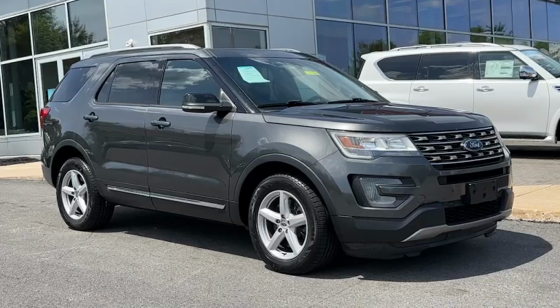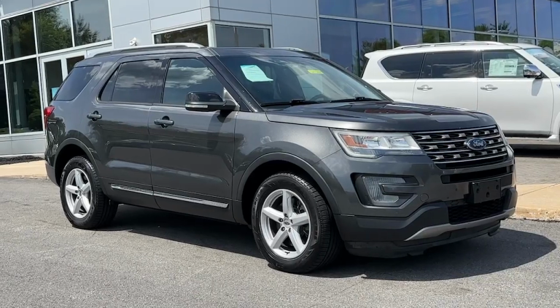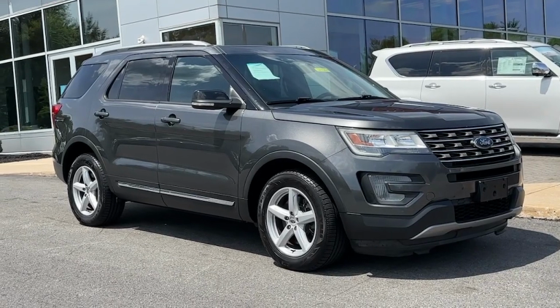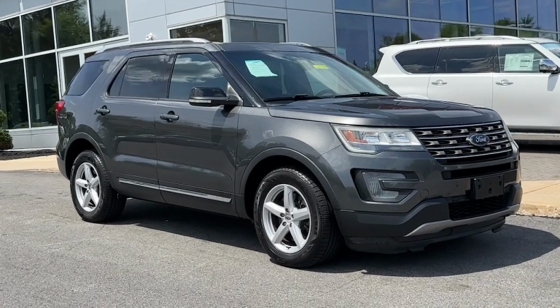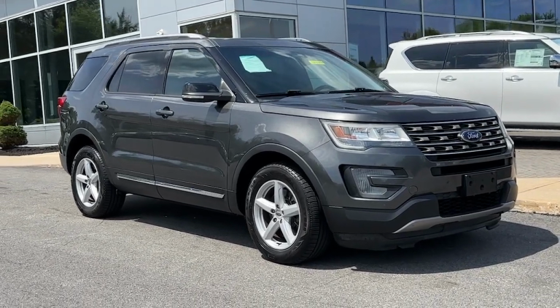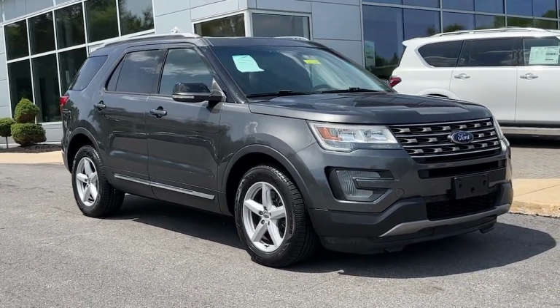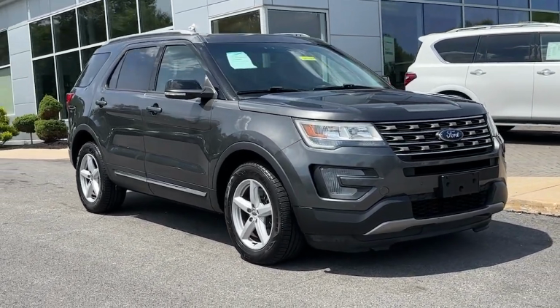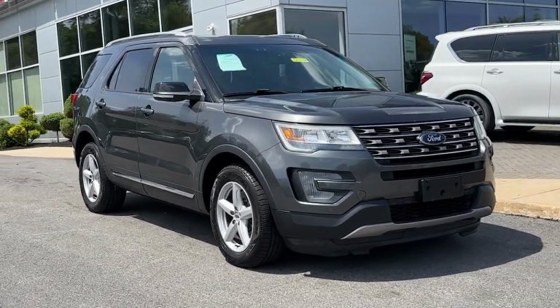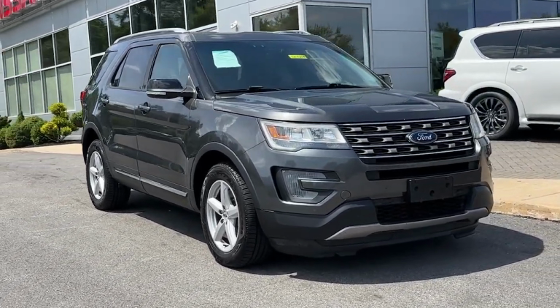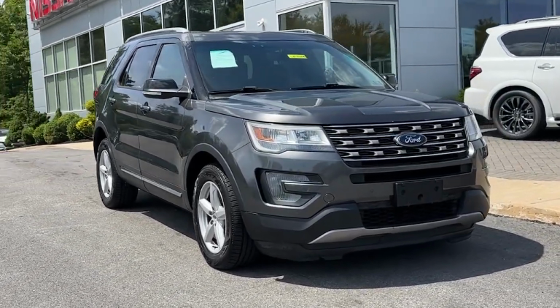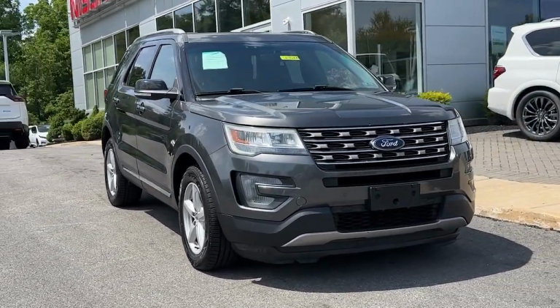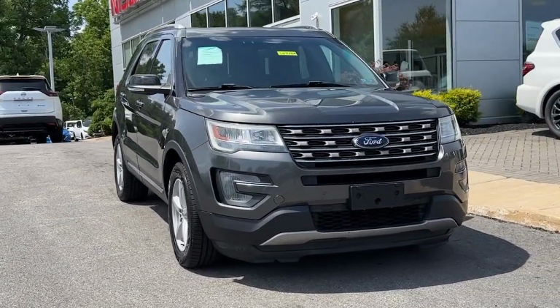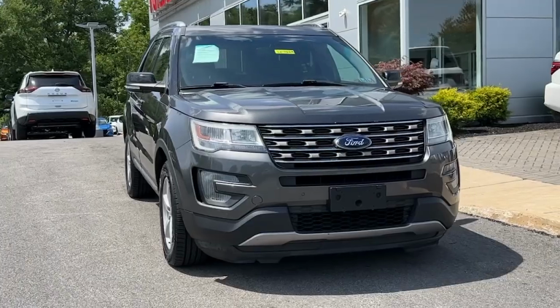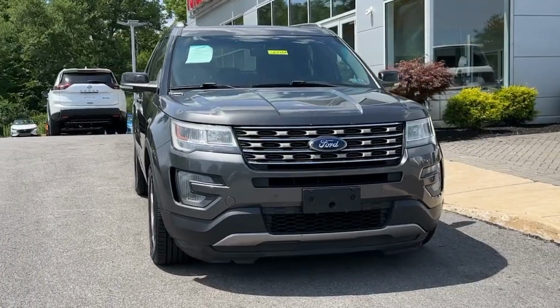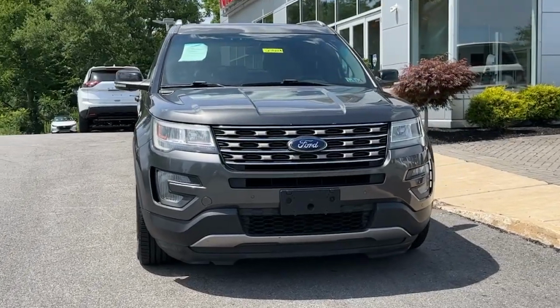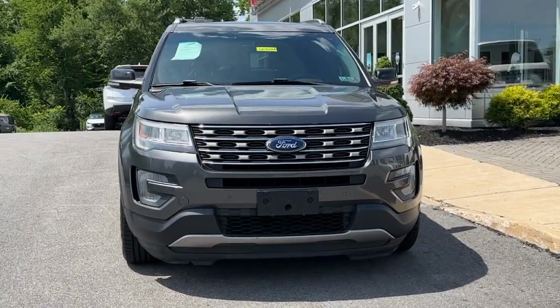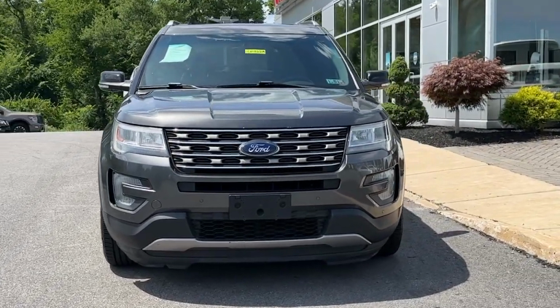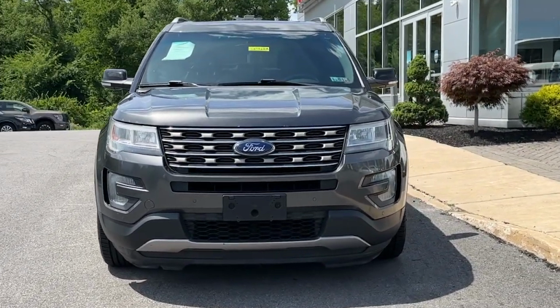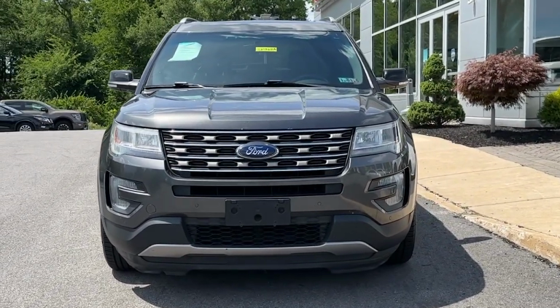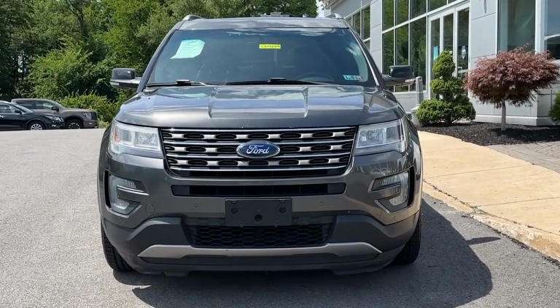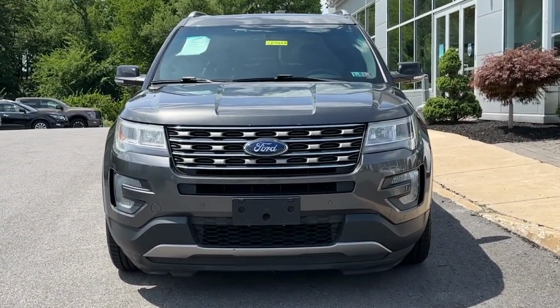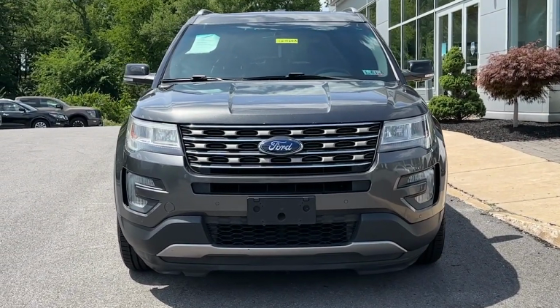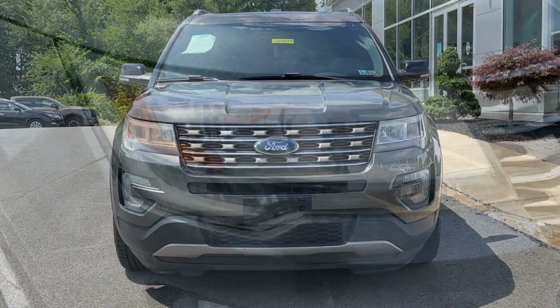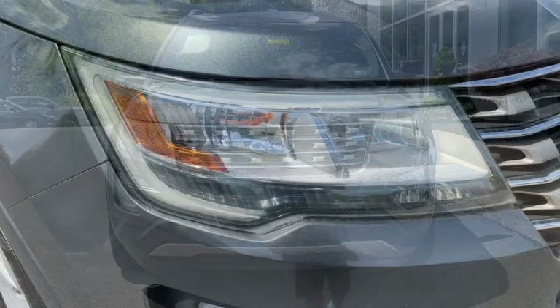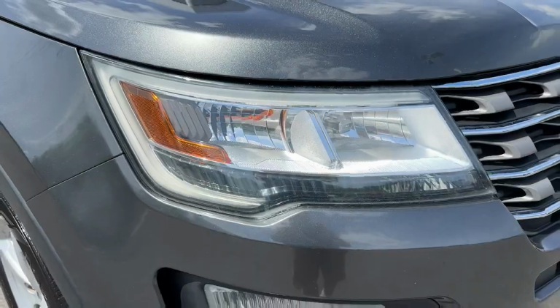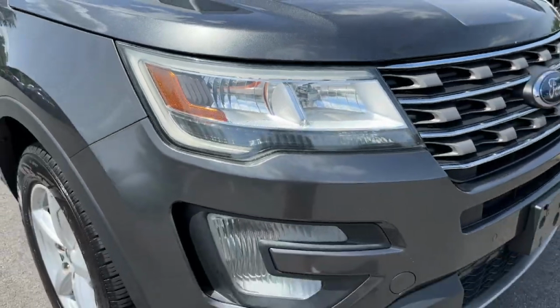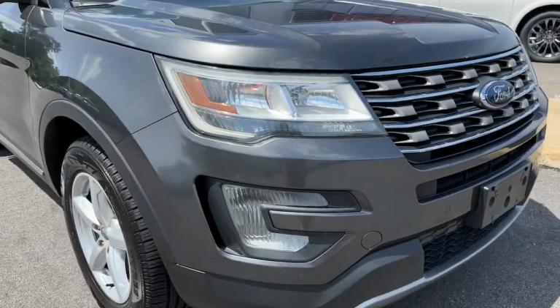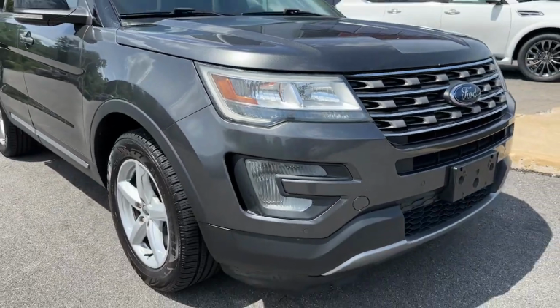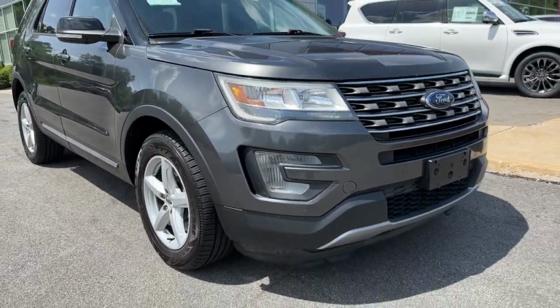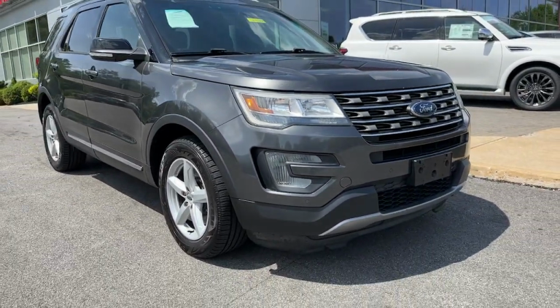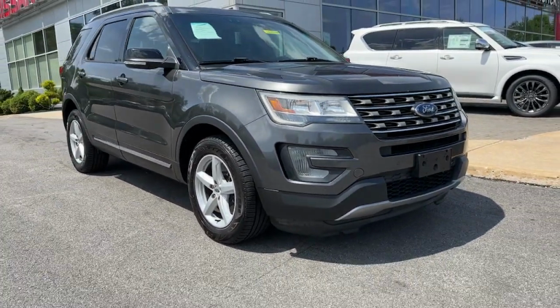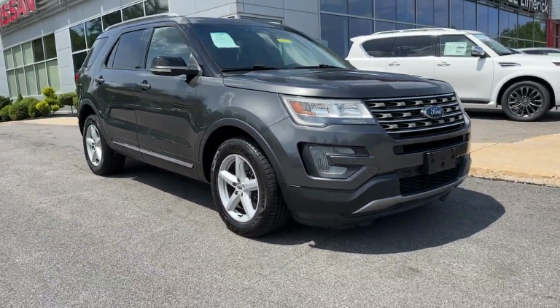Get into a car with value. 2016 Ford Explorer. This vehicle is an outstanding buy with fewer than 90,000 miles on the odometer. Here's an Explorer that brings an uncompromising spirit to all your adventures.